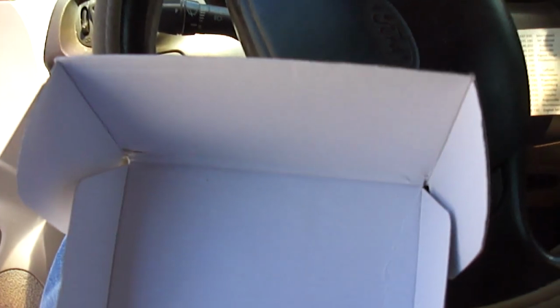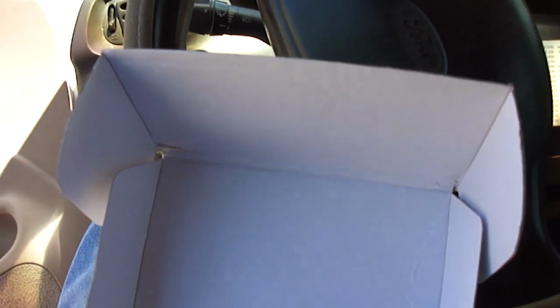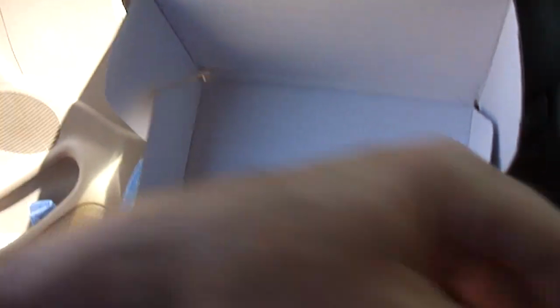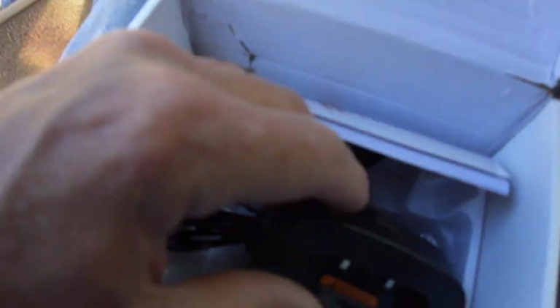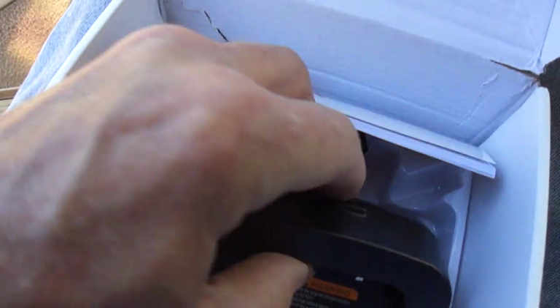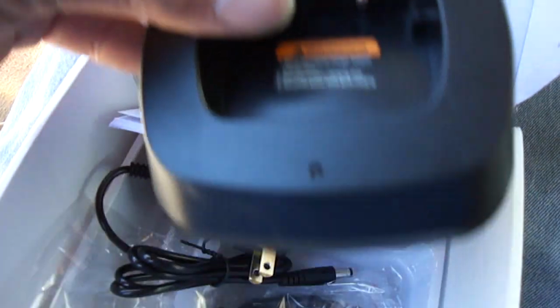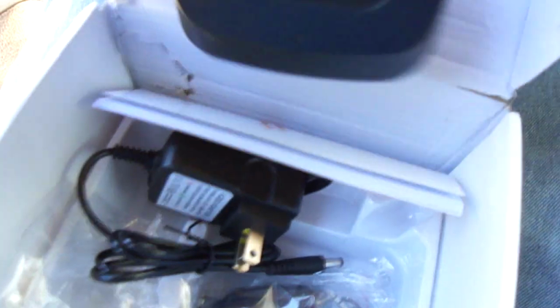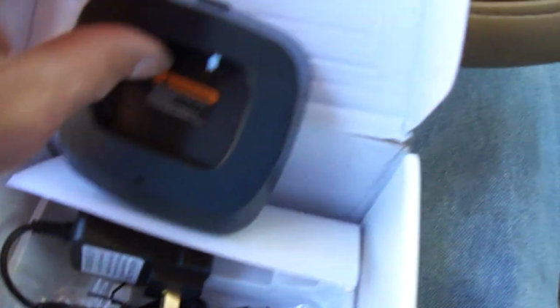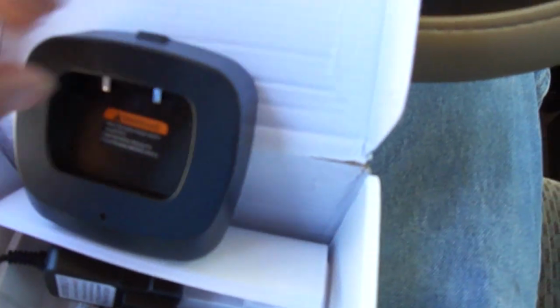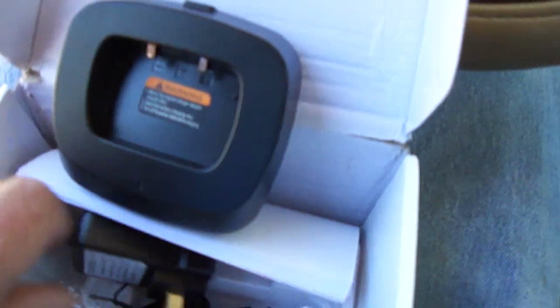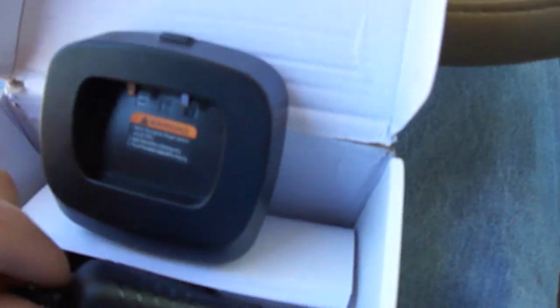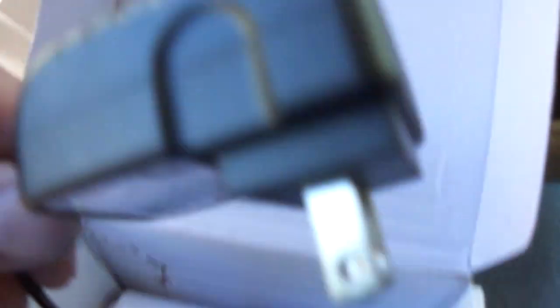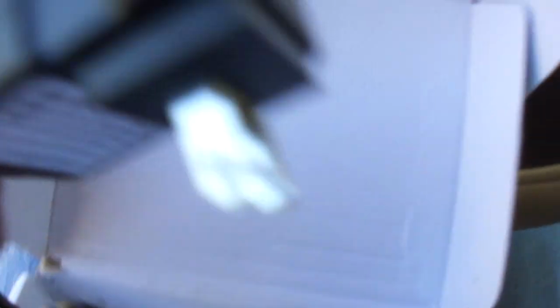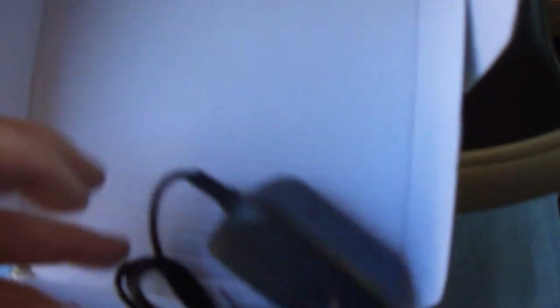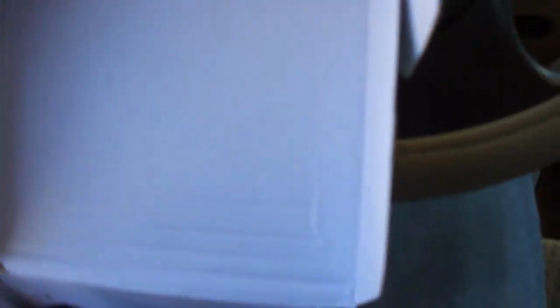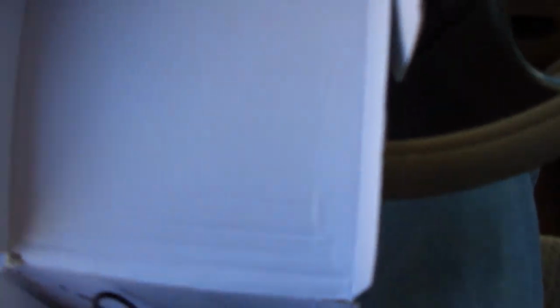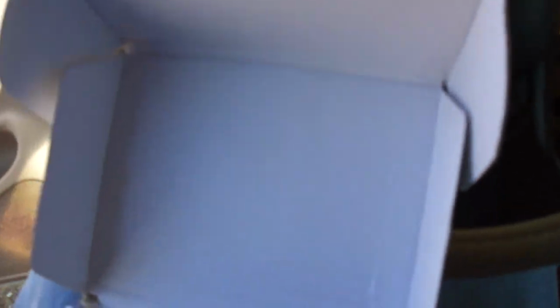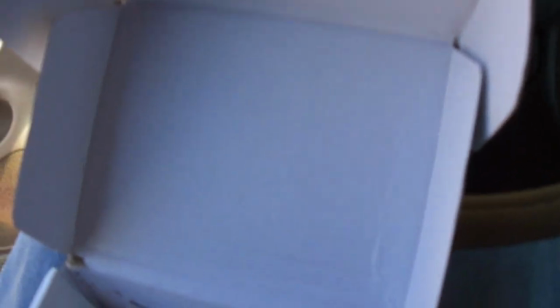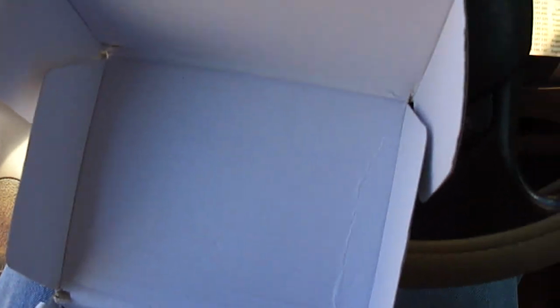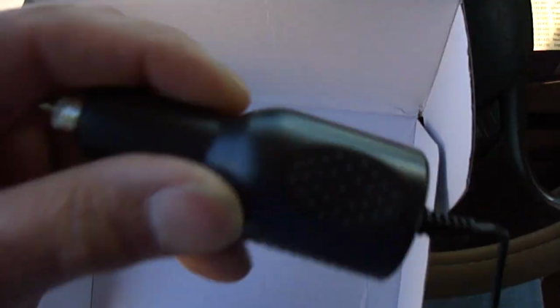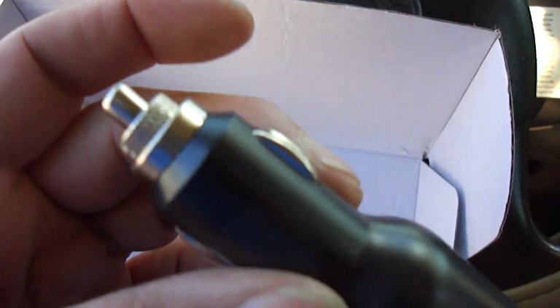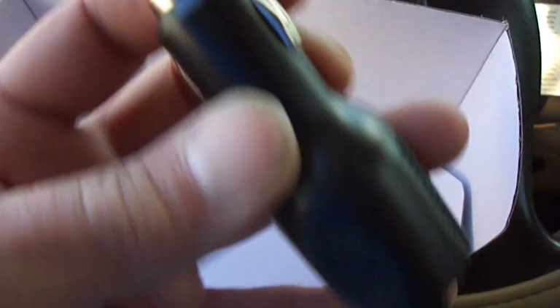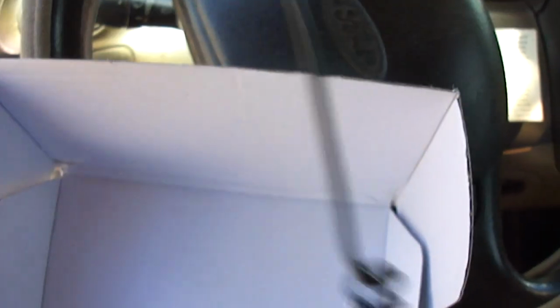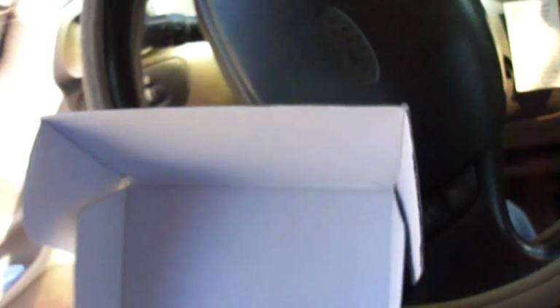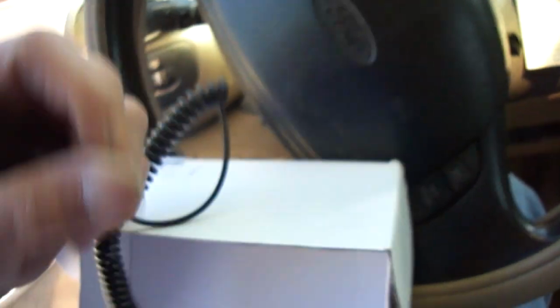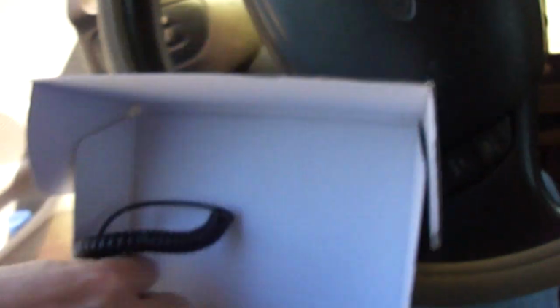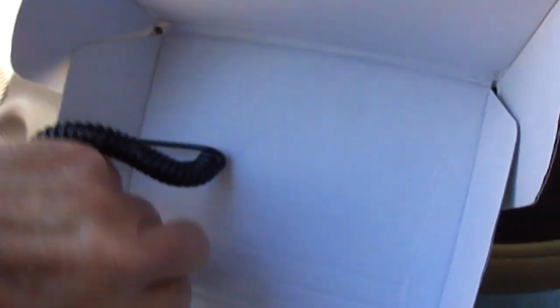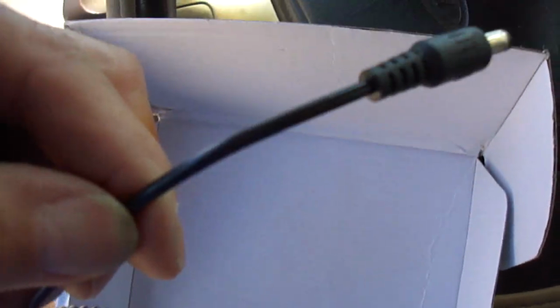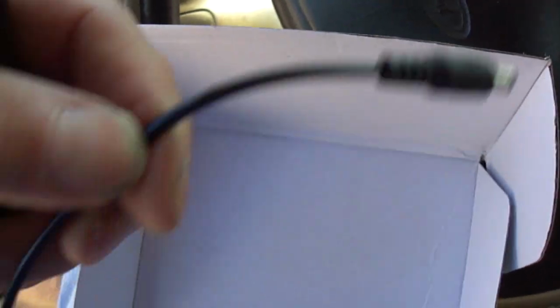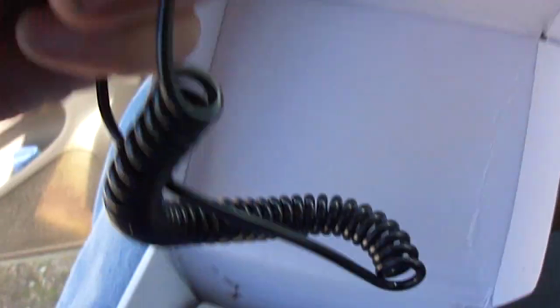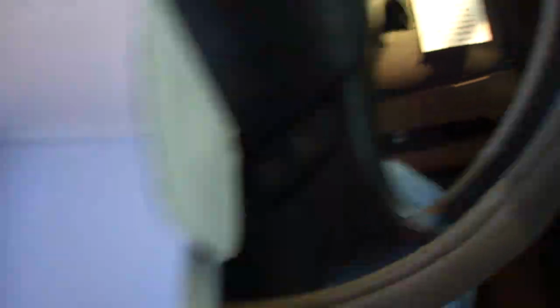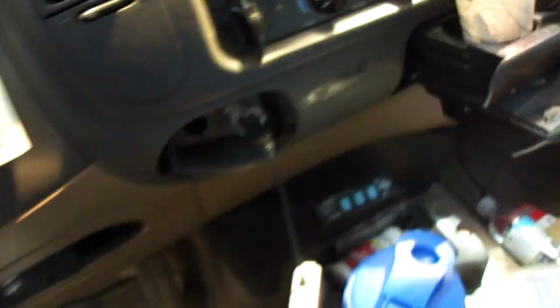It comes with the charger — plug it up with the electric. And it came with a cigarette lighter charger, so I can charge it in my truck on my cigarette lighter.